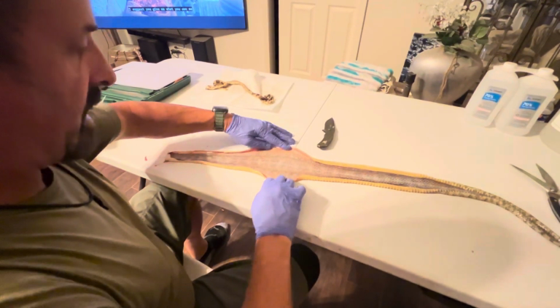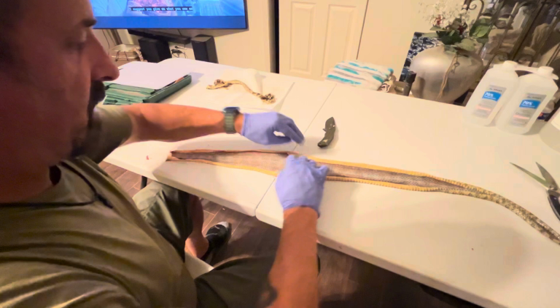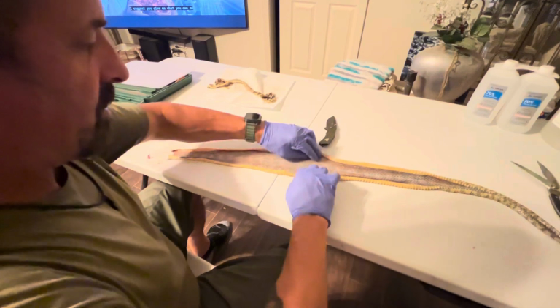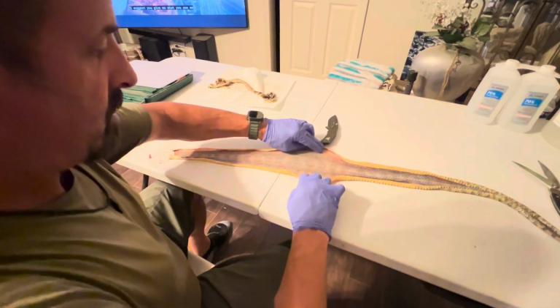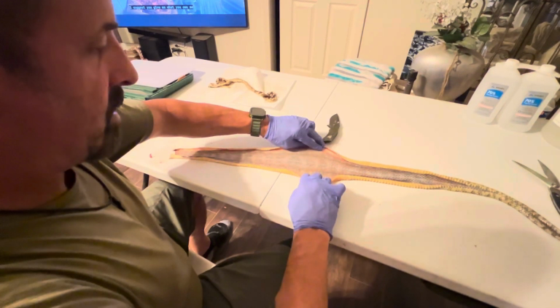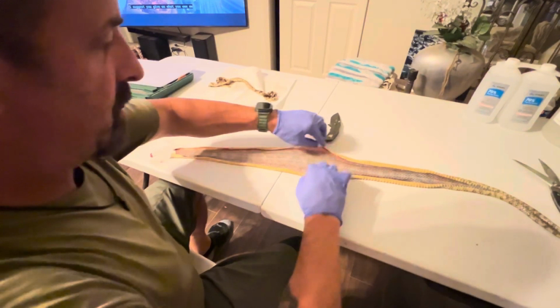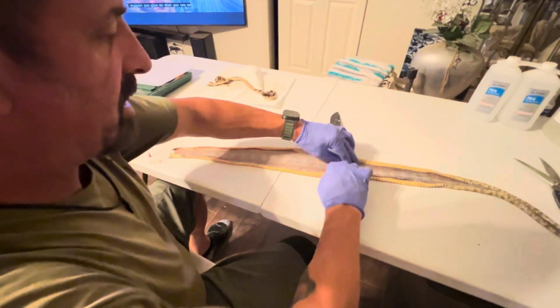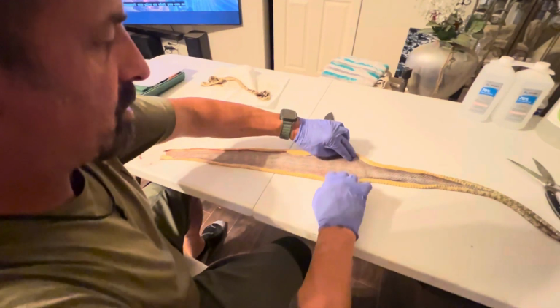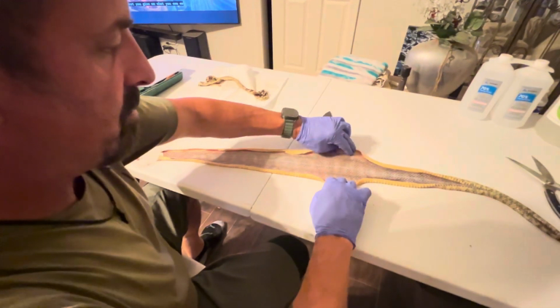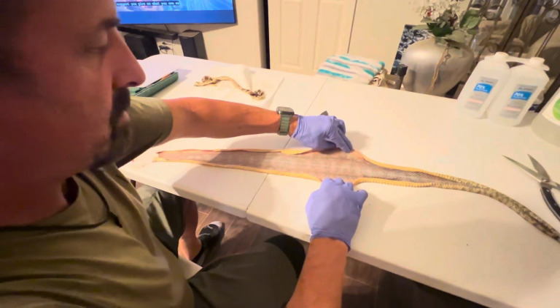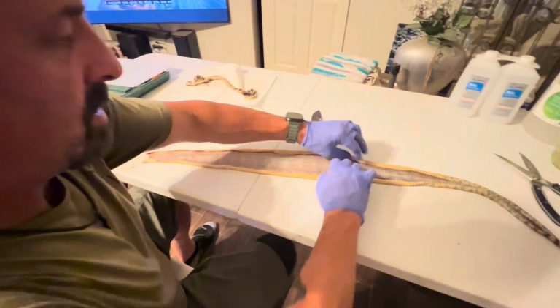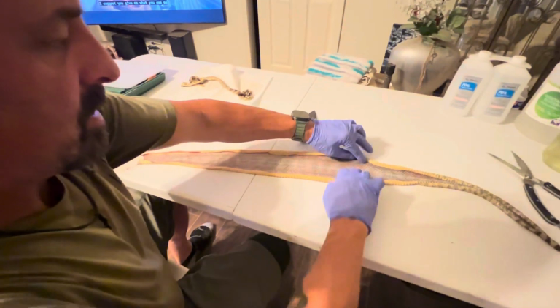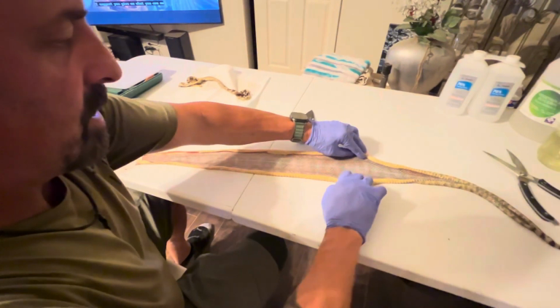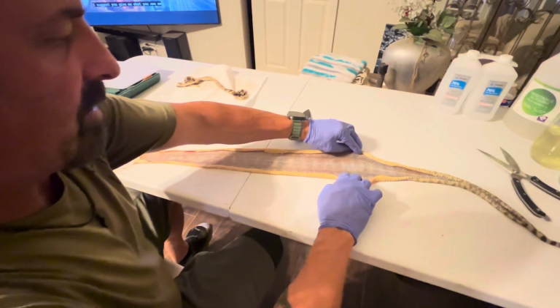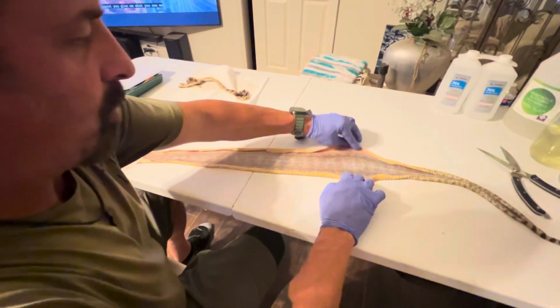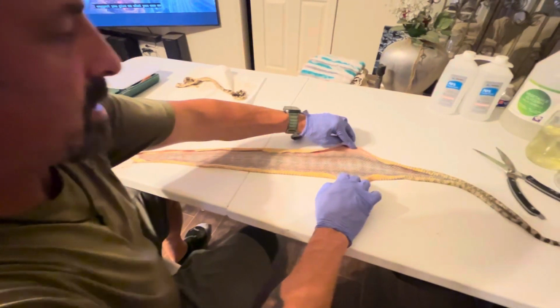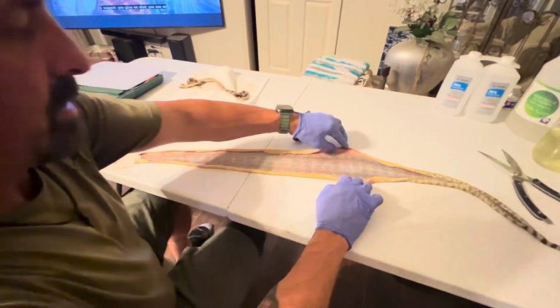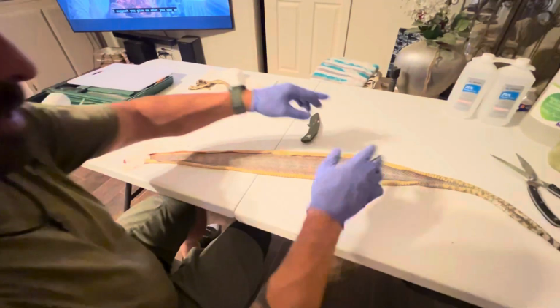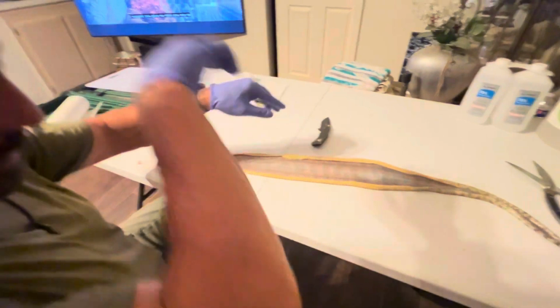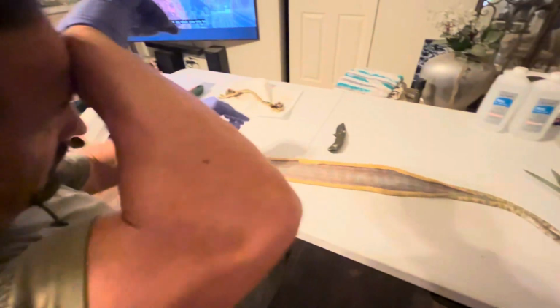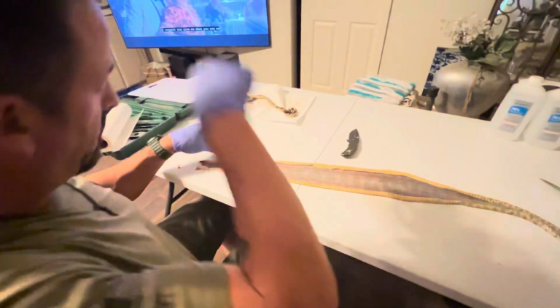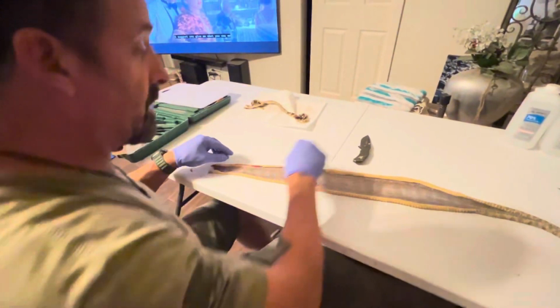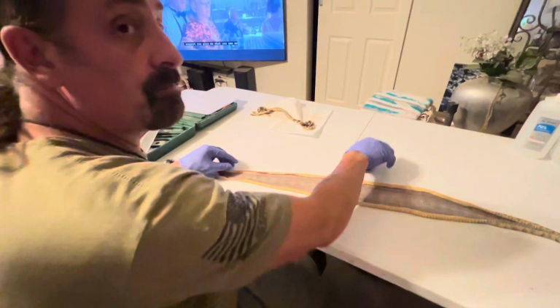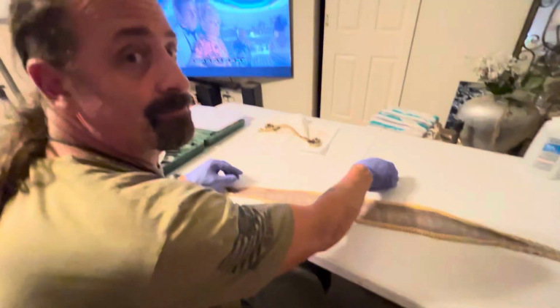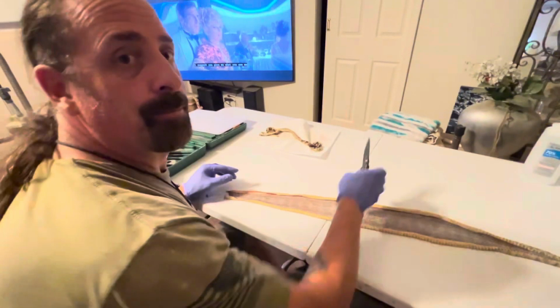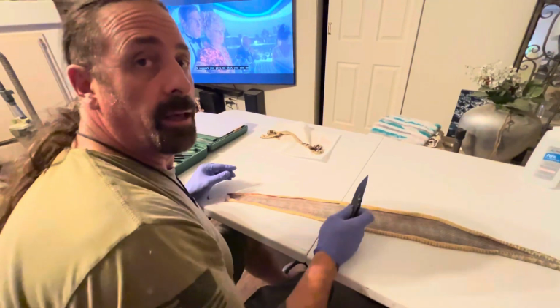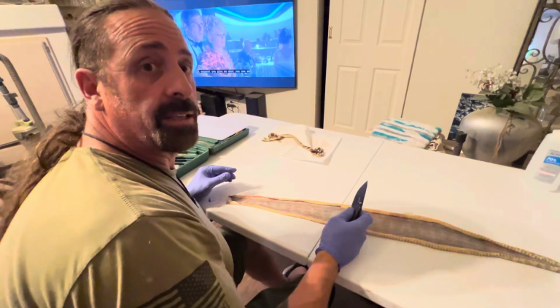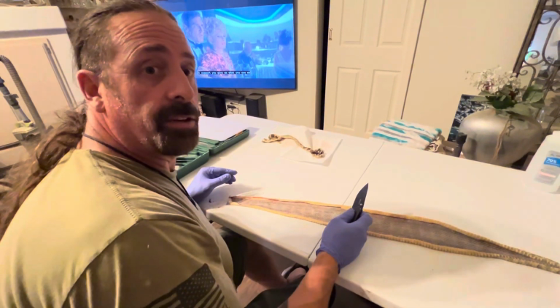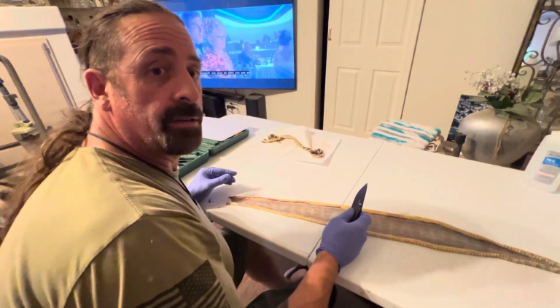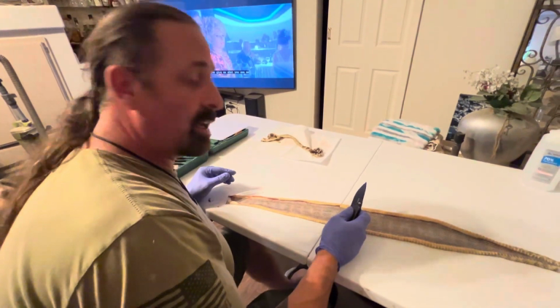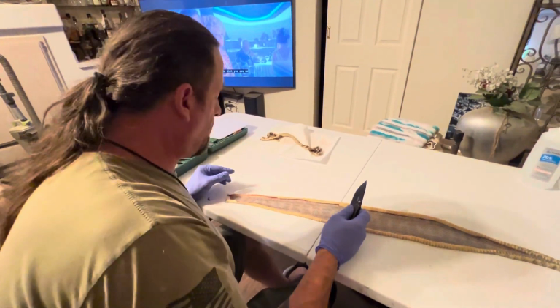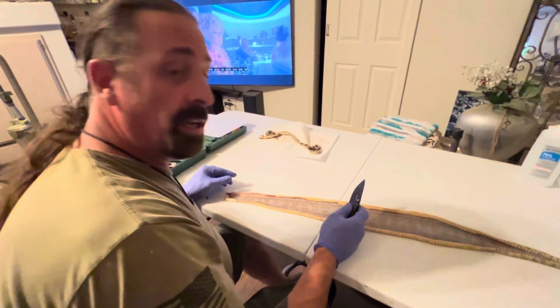Pin the scales down to like a 2 by 6 or something, and do that for about a week. Then it'll be nice and supple and done. And that's how you do it — that's how you do a rattlesnake.